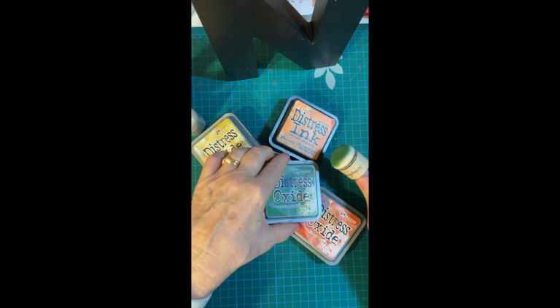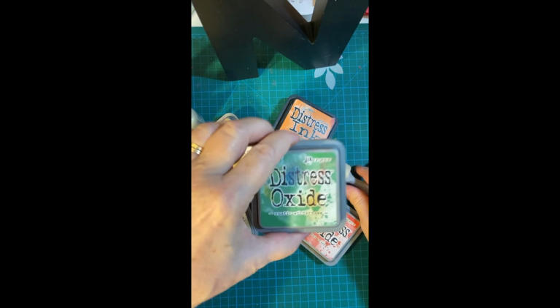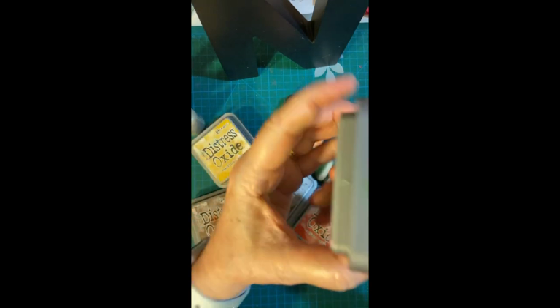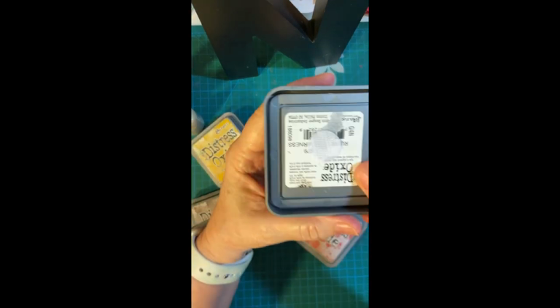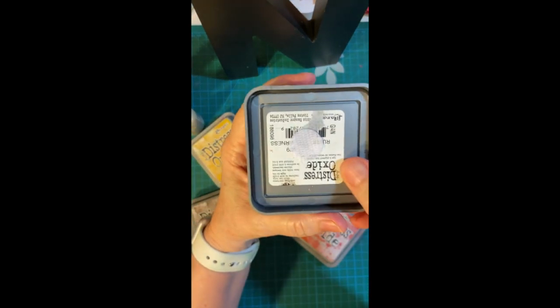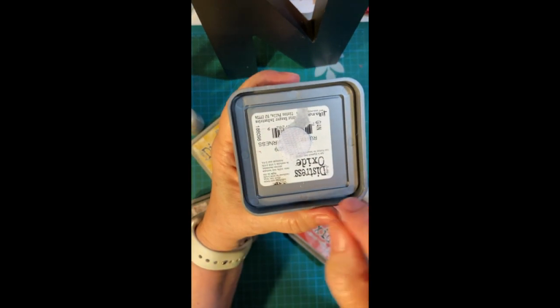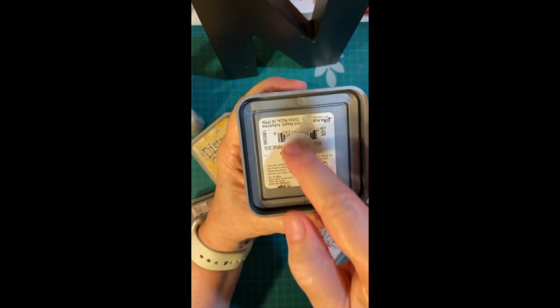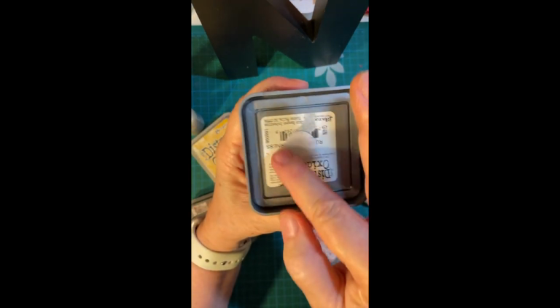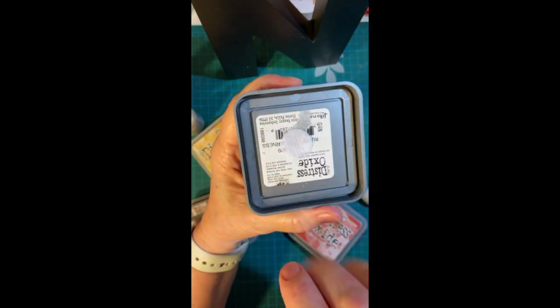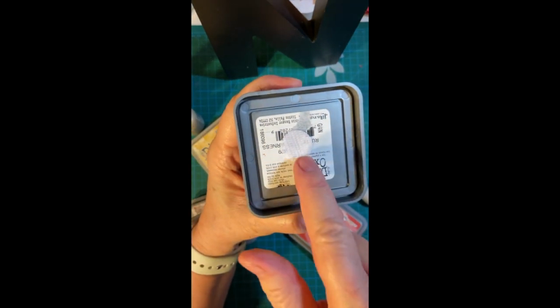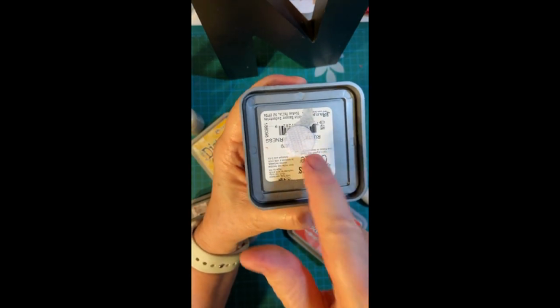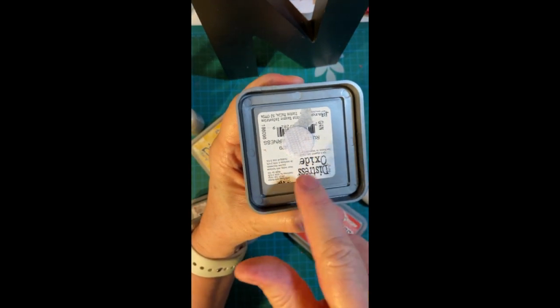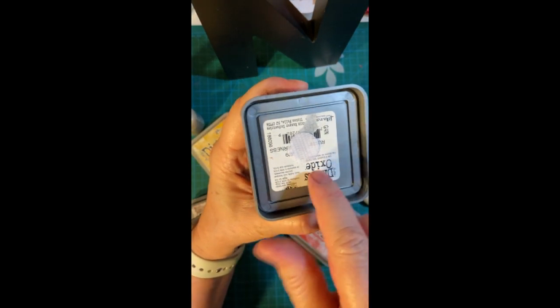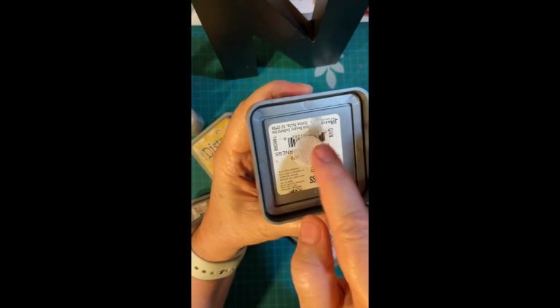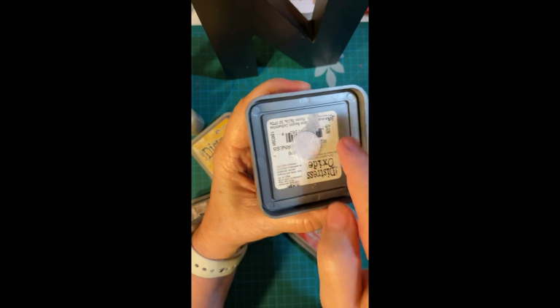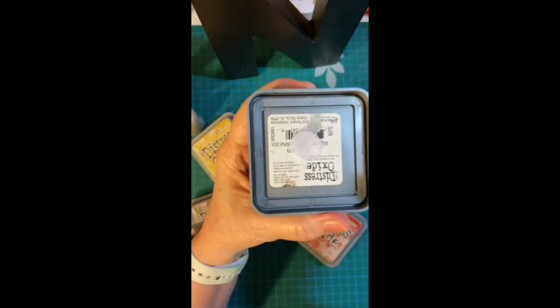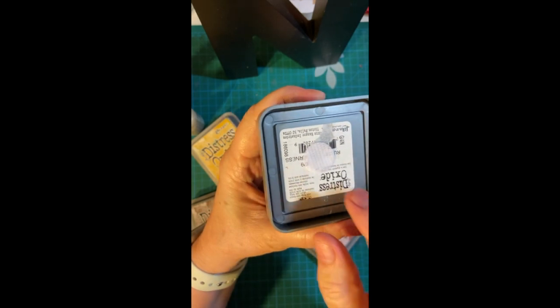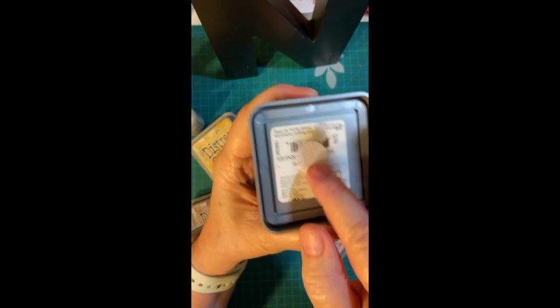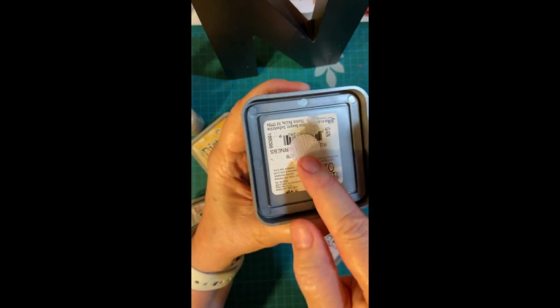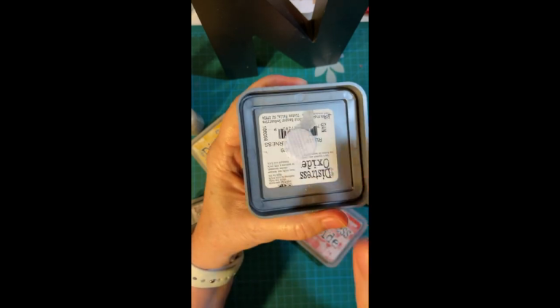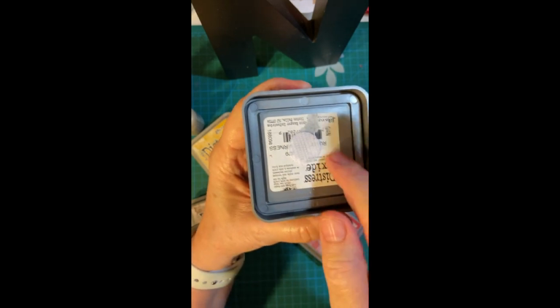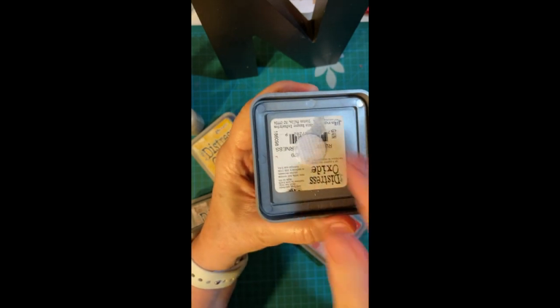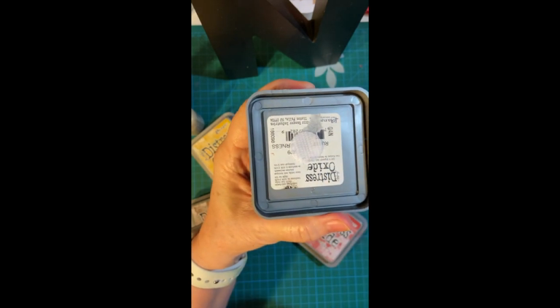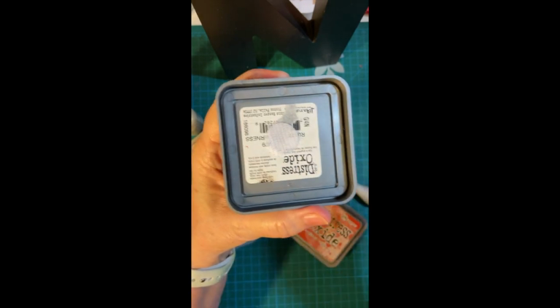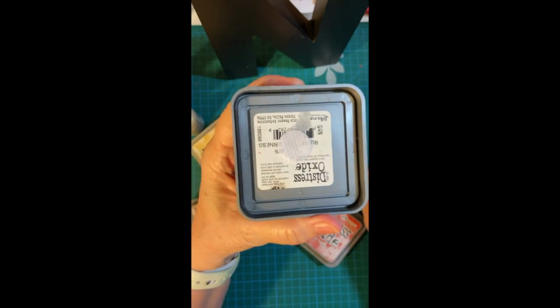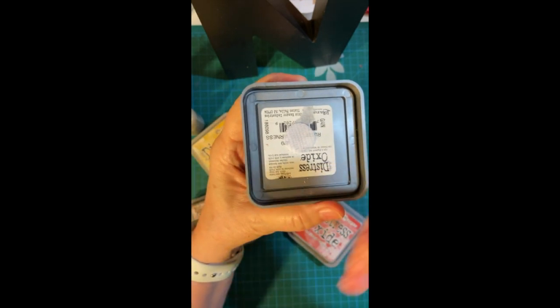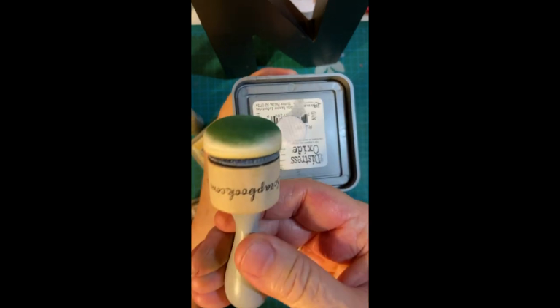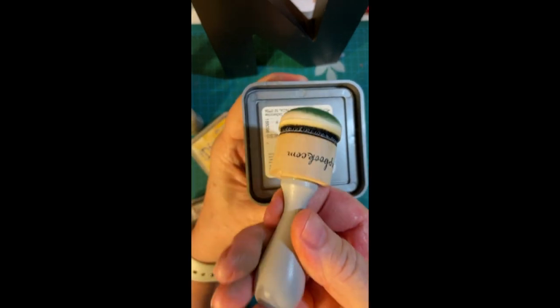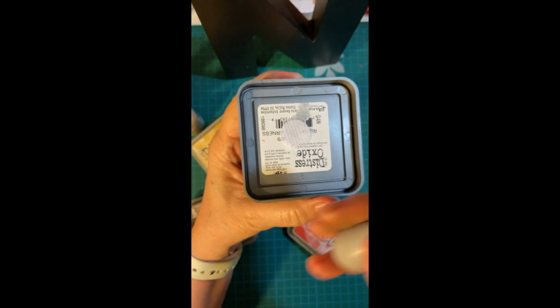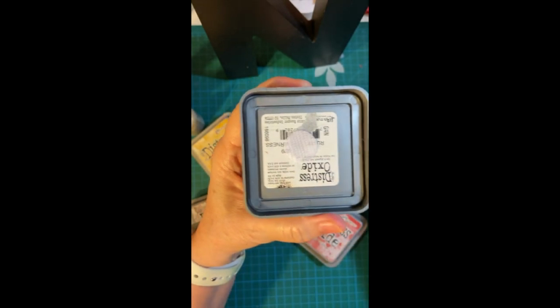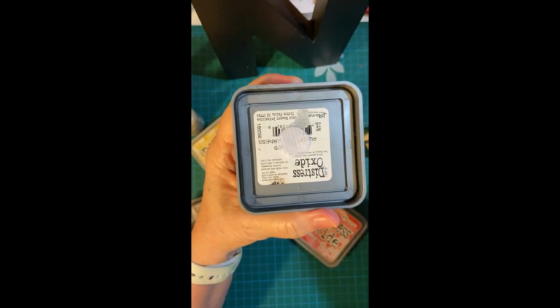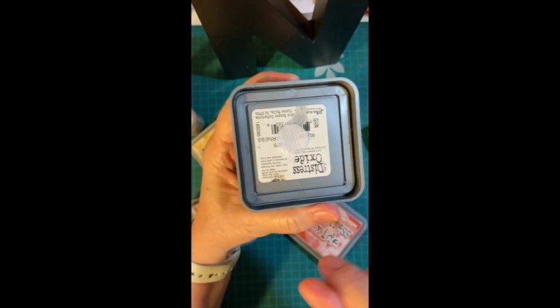What I did here was I bought this from Amazon. It comes in two pieces — the scratchy side and the soft side. This is the soft side, so I didn't need that one.